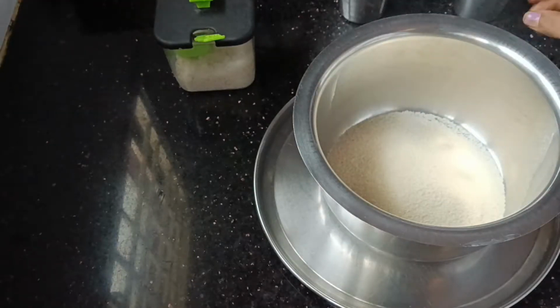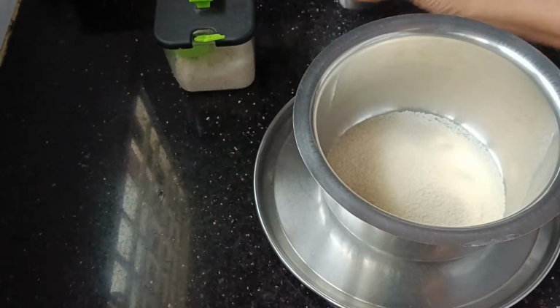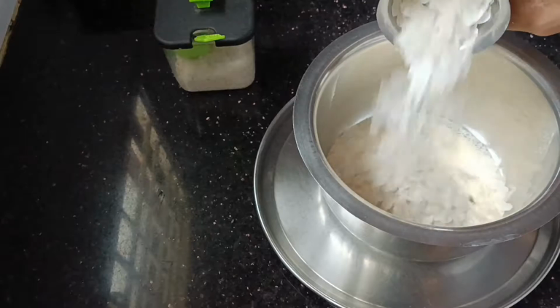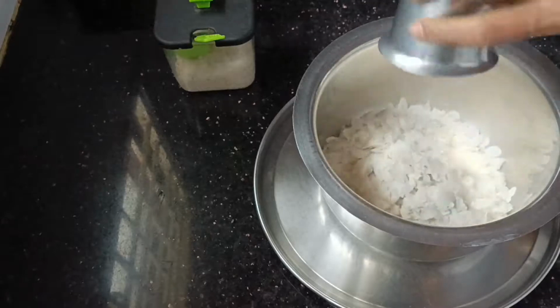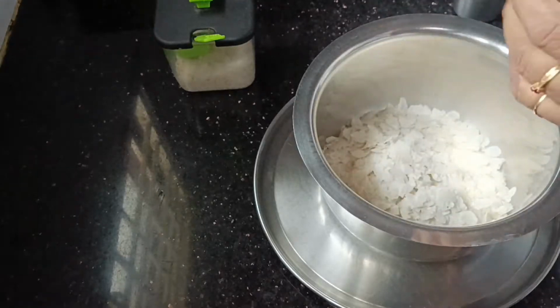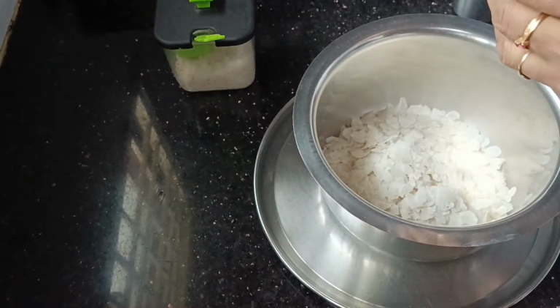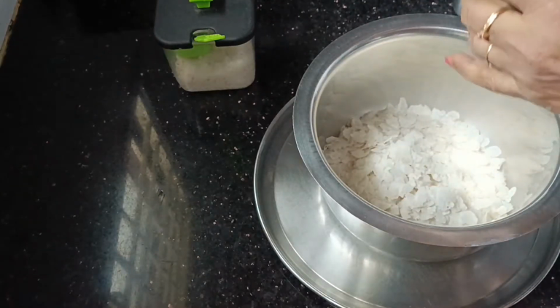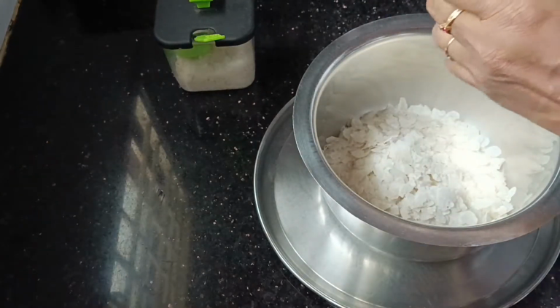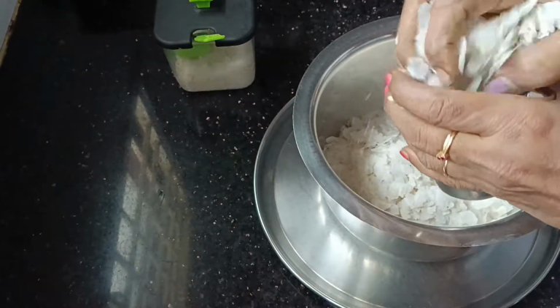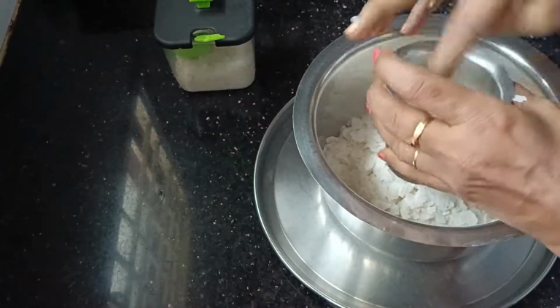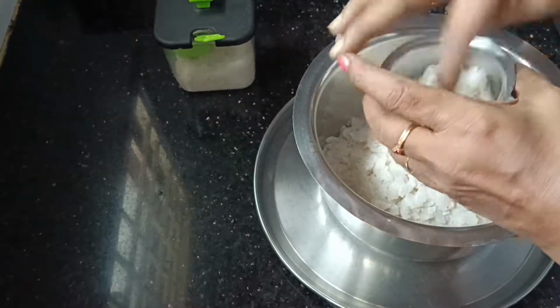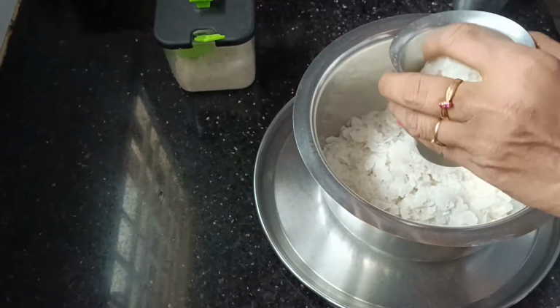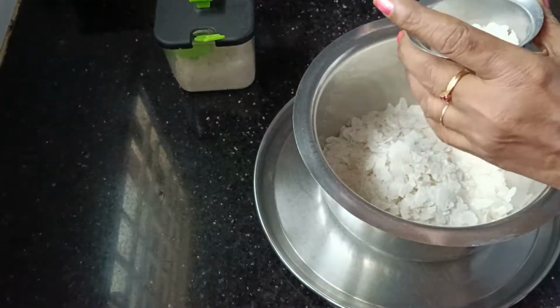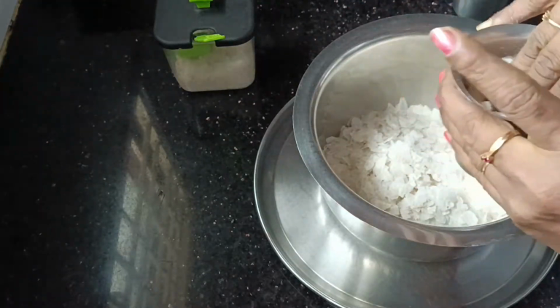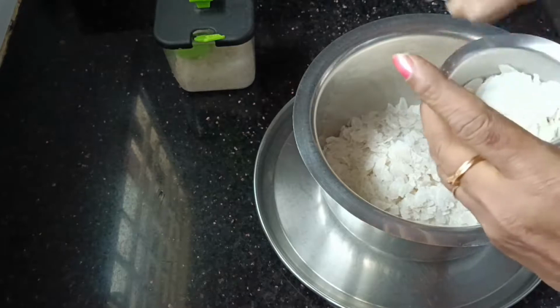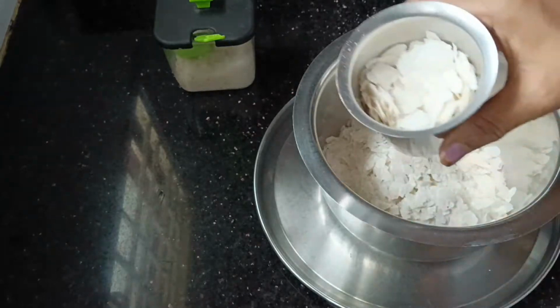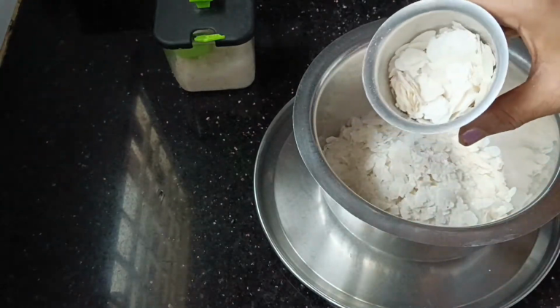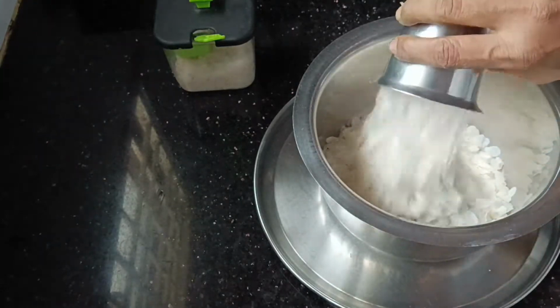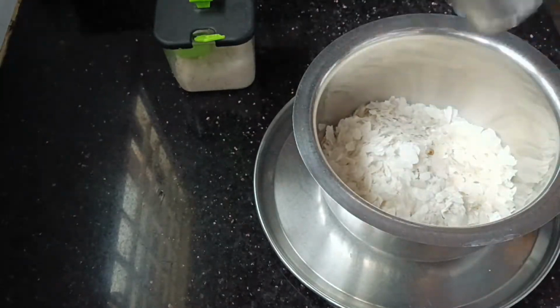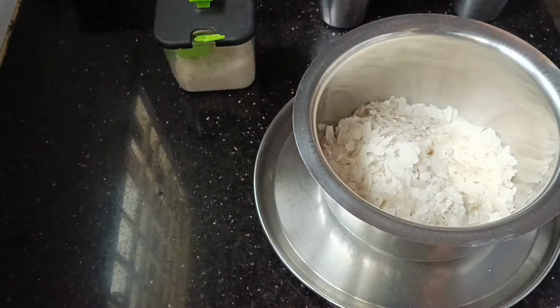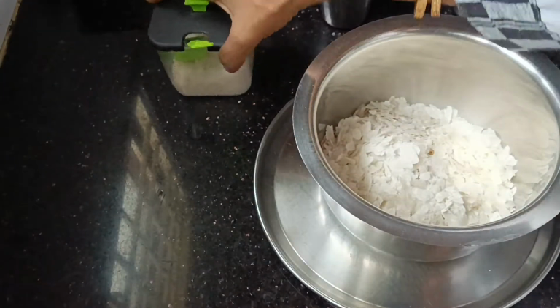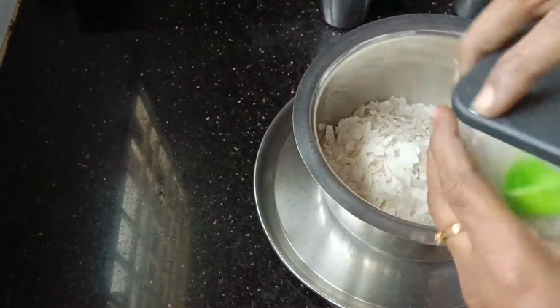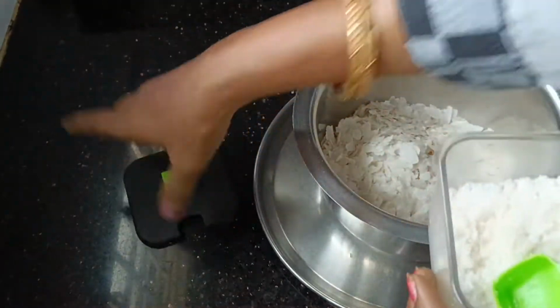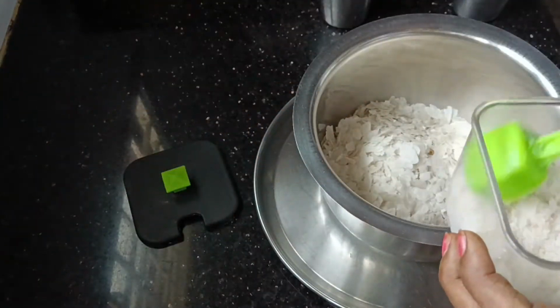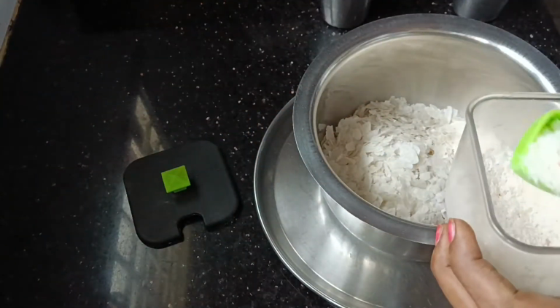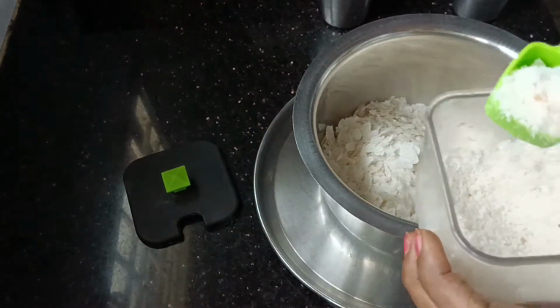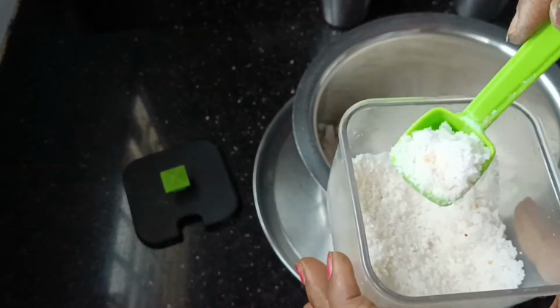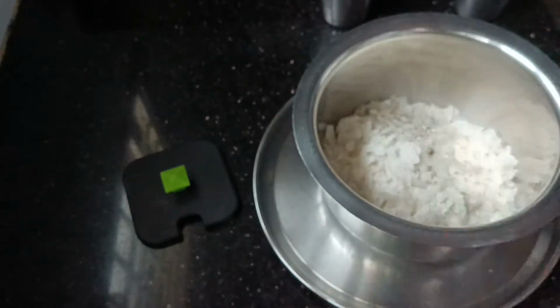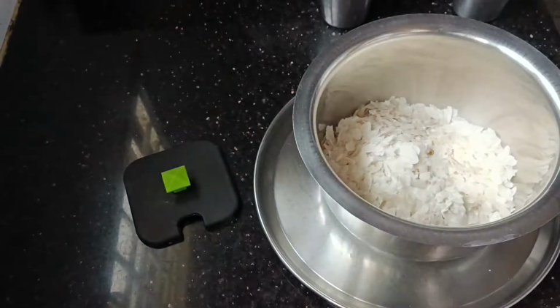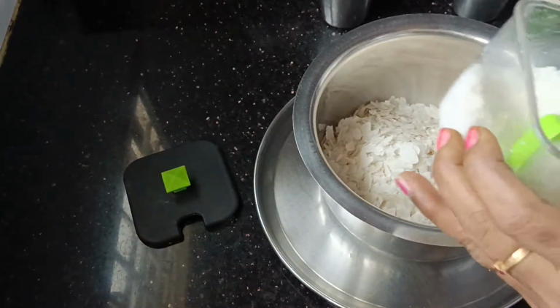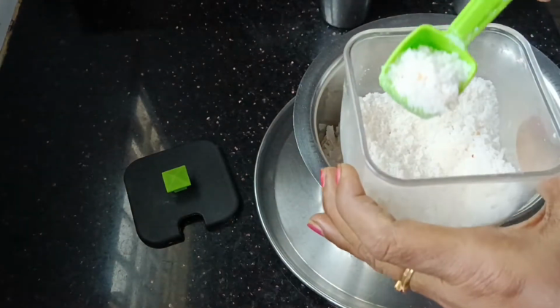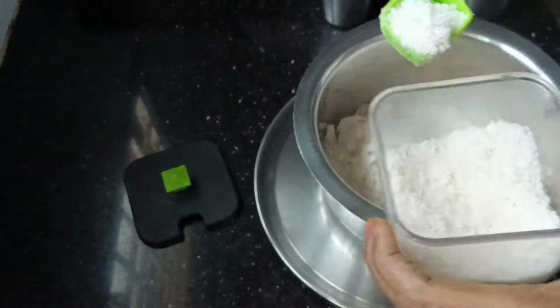First, we will use a glass of water. We will use 1 glass. We will use a glass. We will use salt. We will use a spoon and the taste is ready.